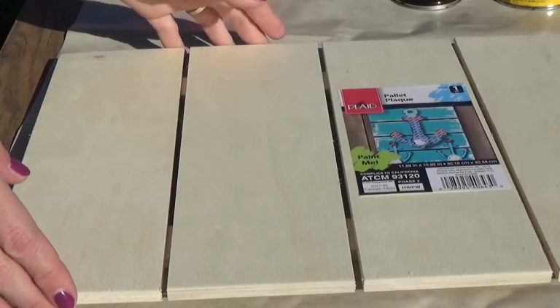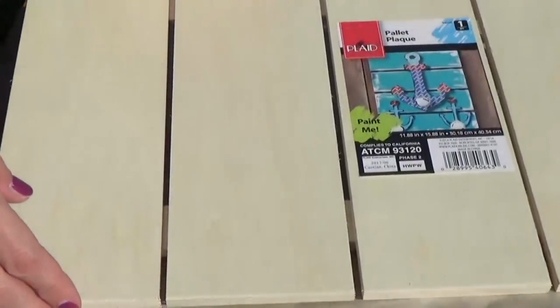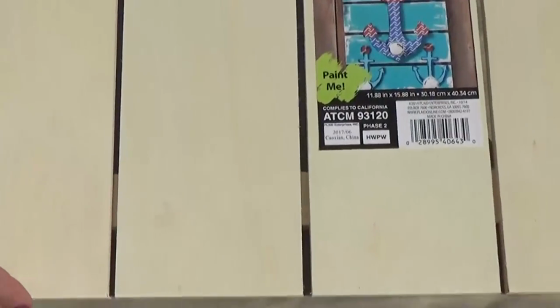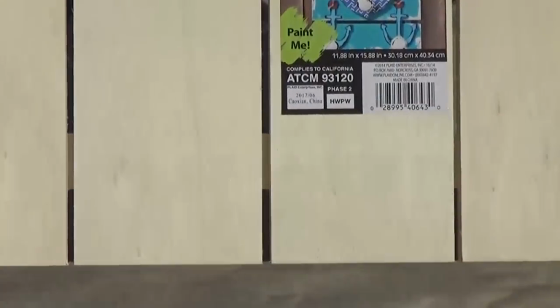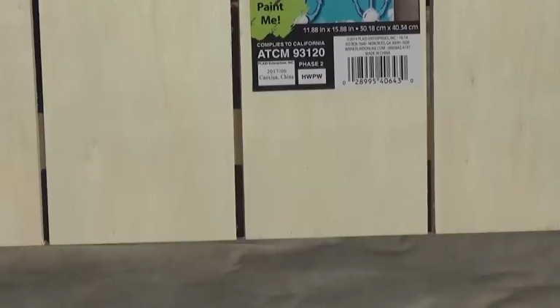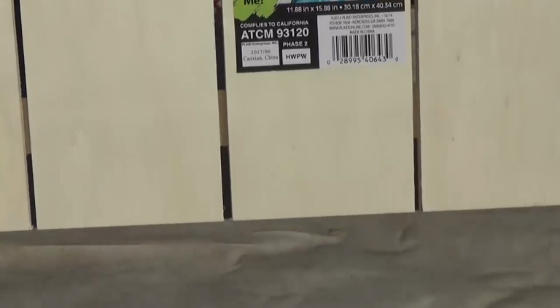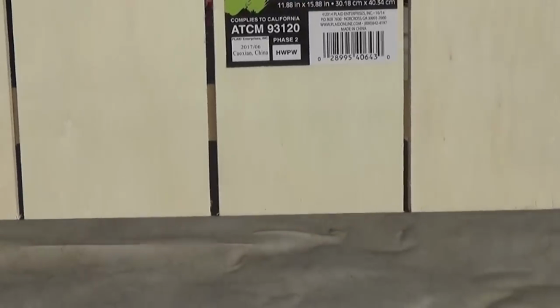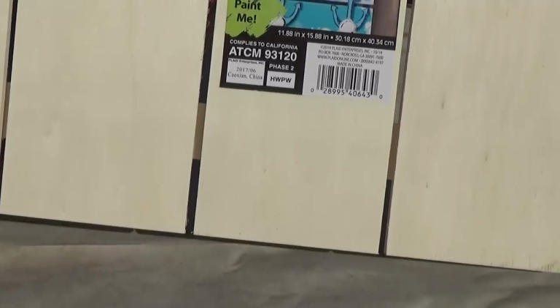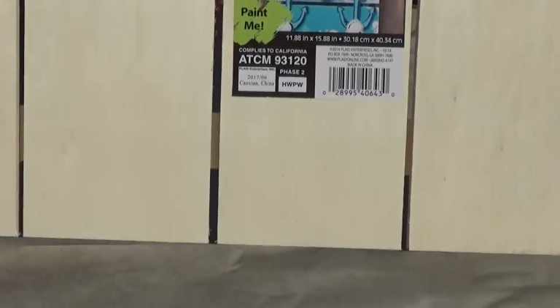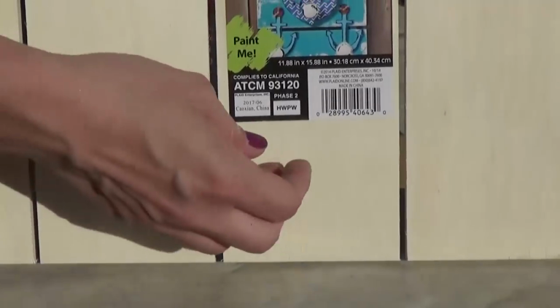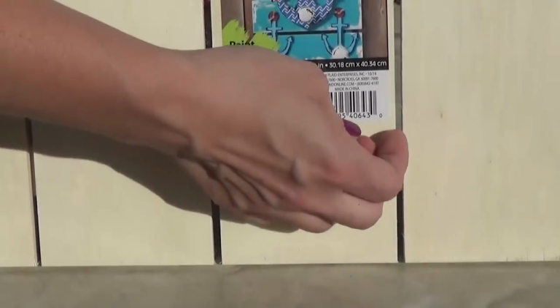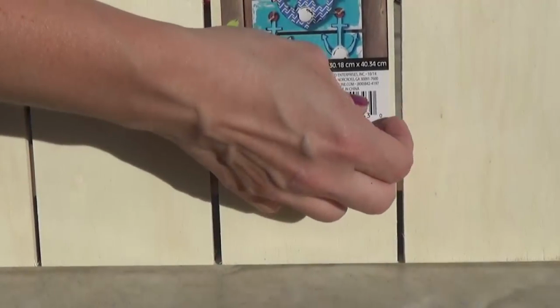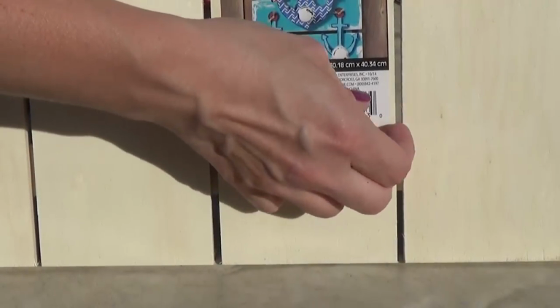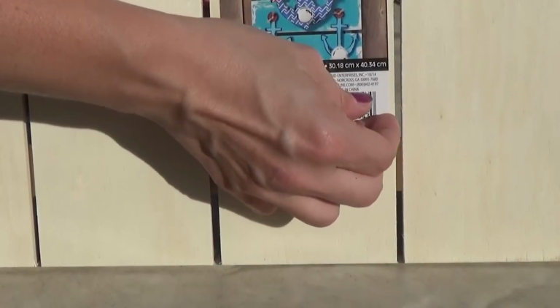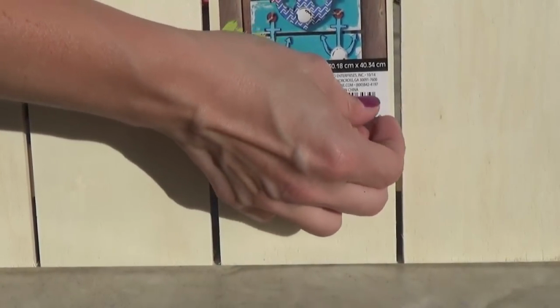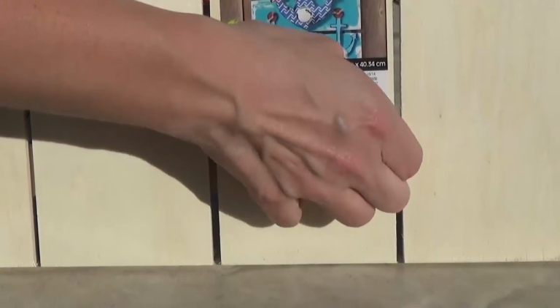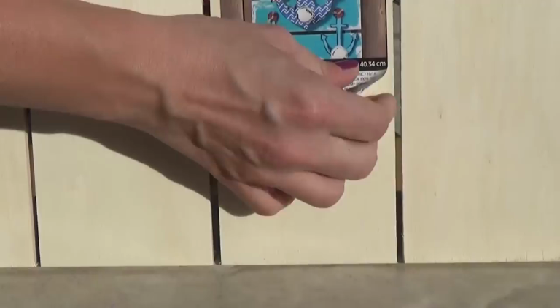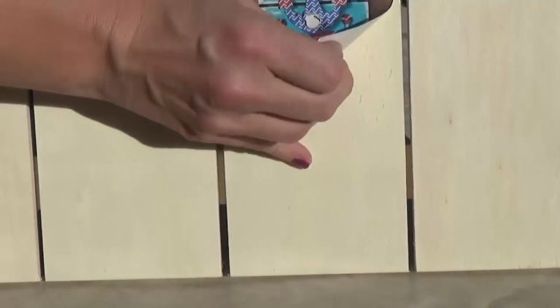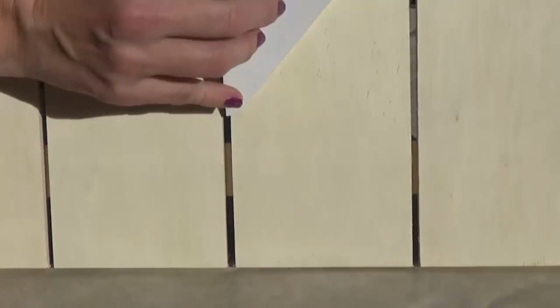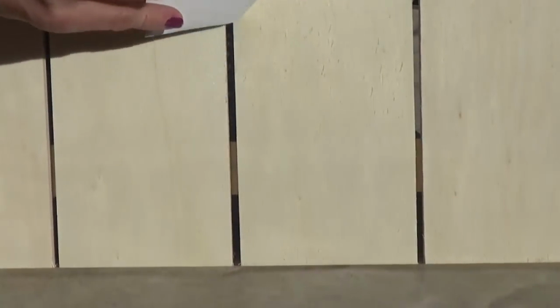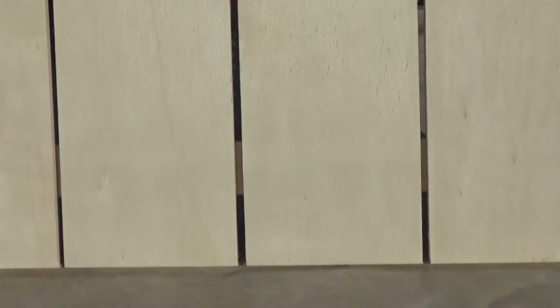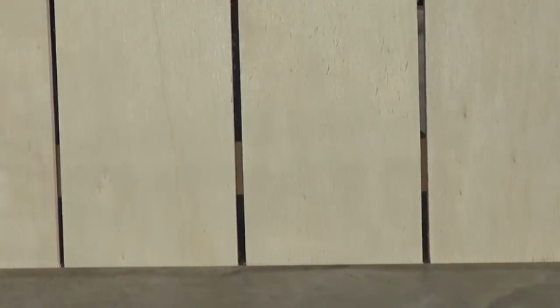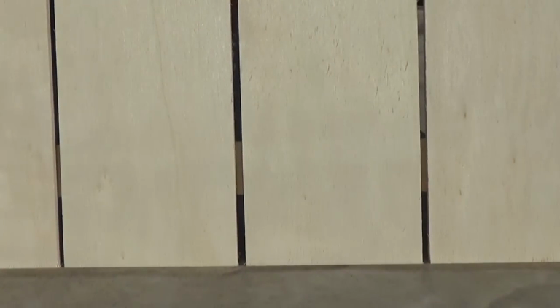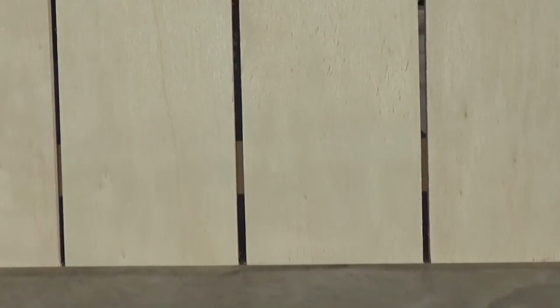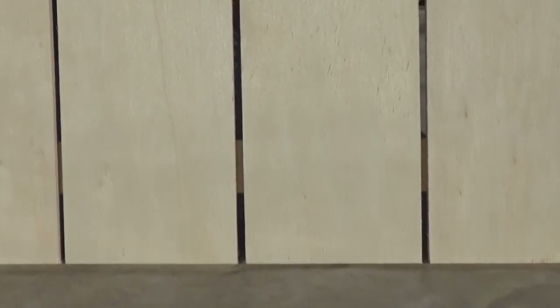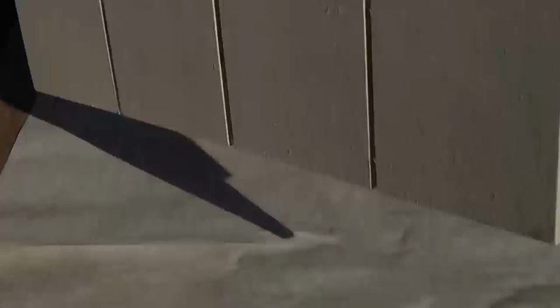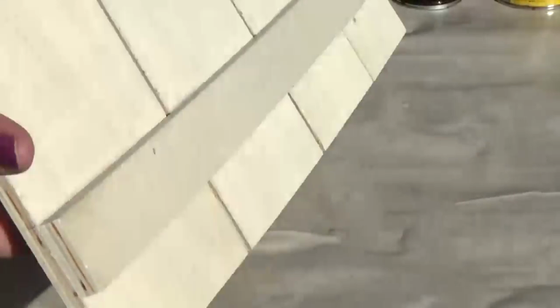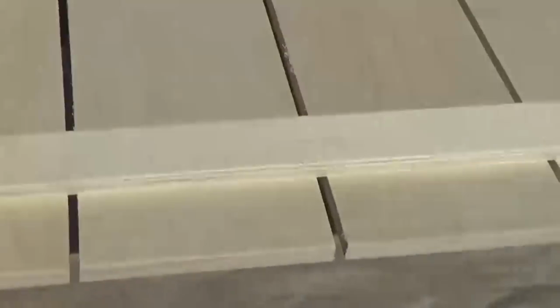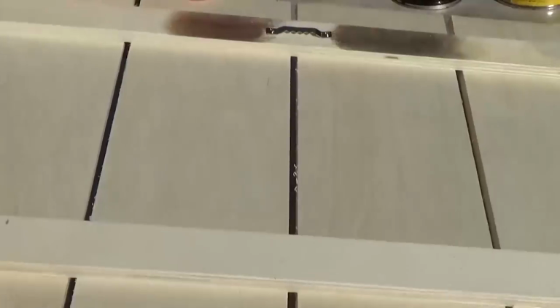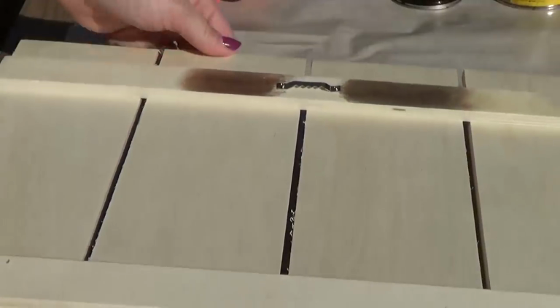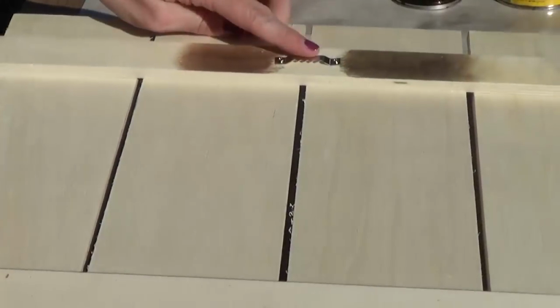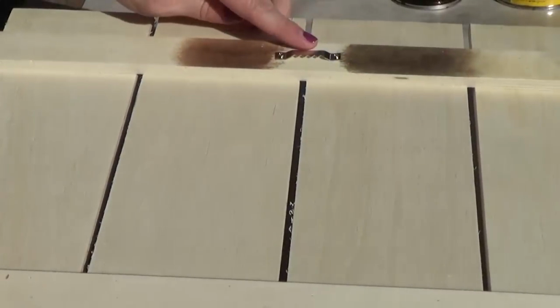Next, you're going to want to prepare your wood. For me, I'm just going to go ahead and take the sticker off. But if your wood is really rough, you definitely want to give it a good sanding before you start. And this piece of wood actually comes with a hanger as well.